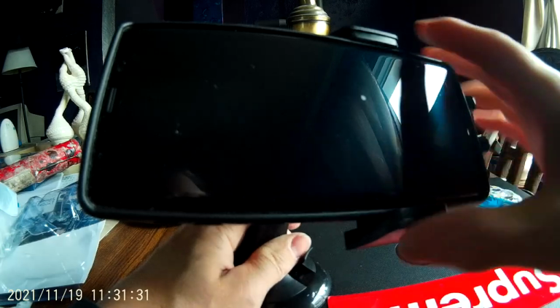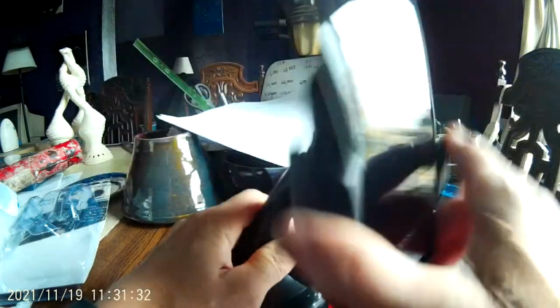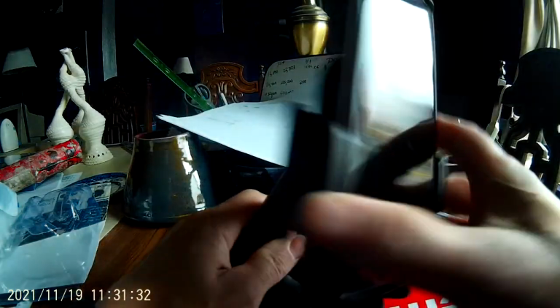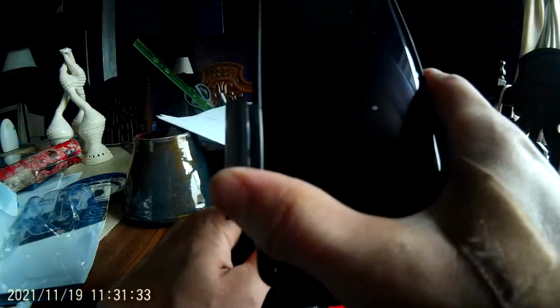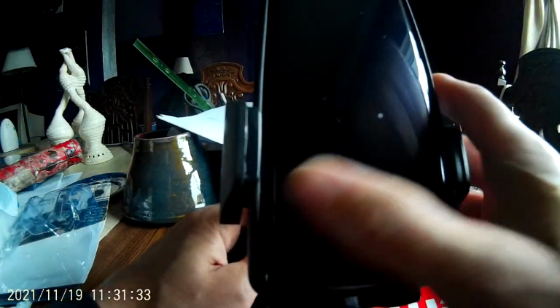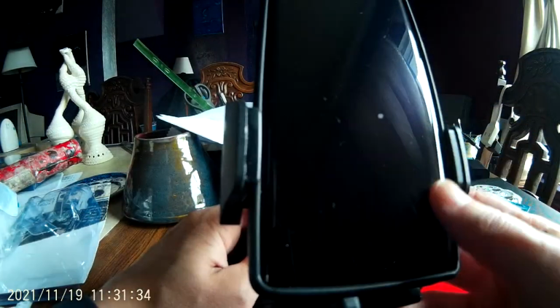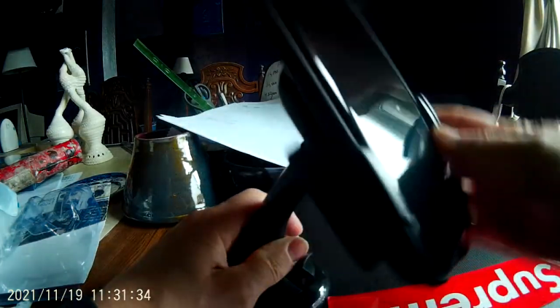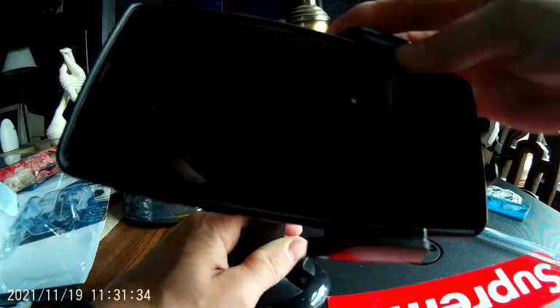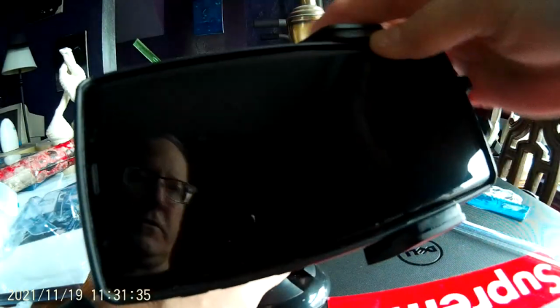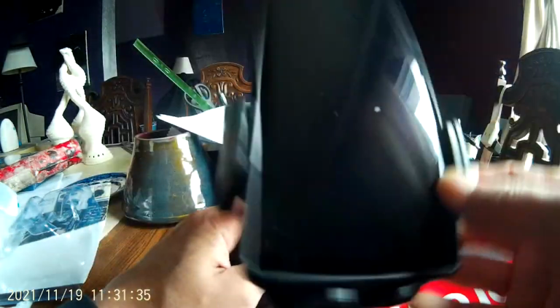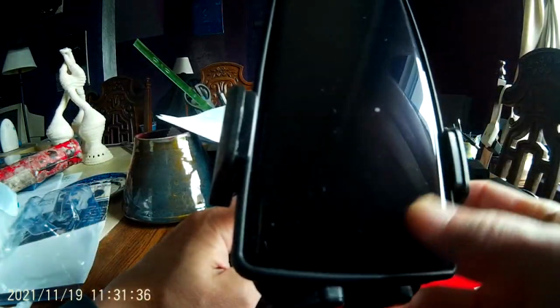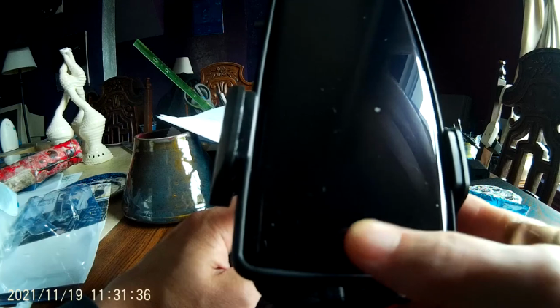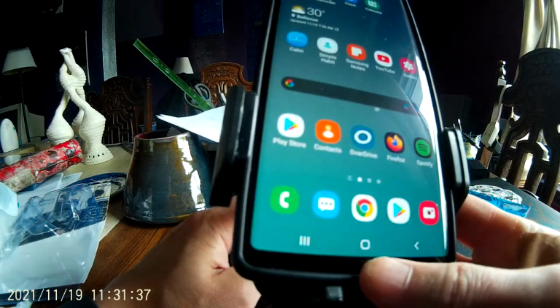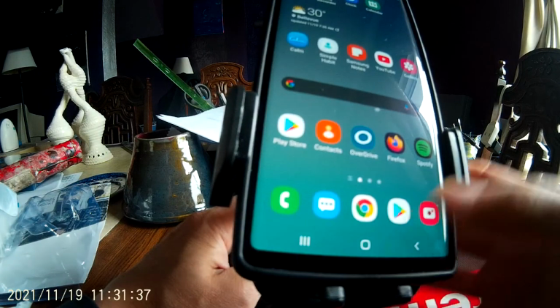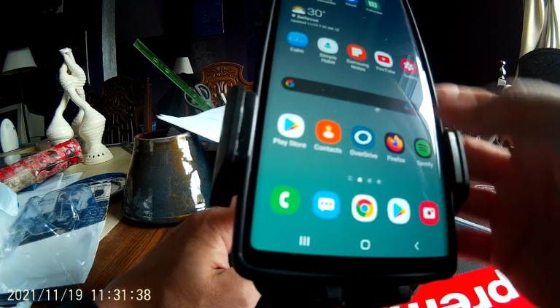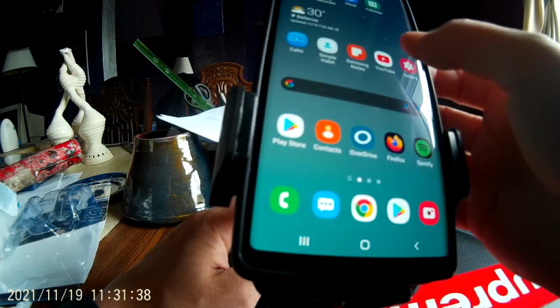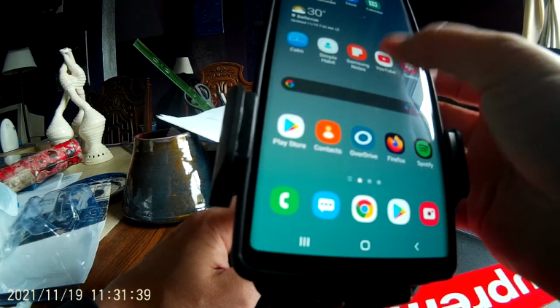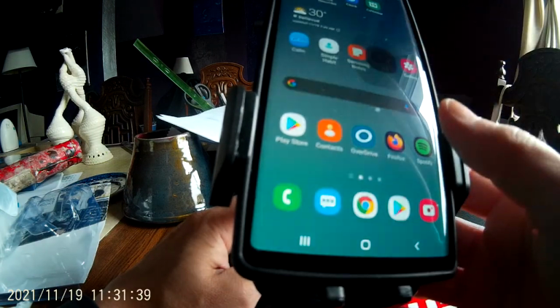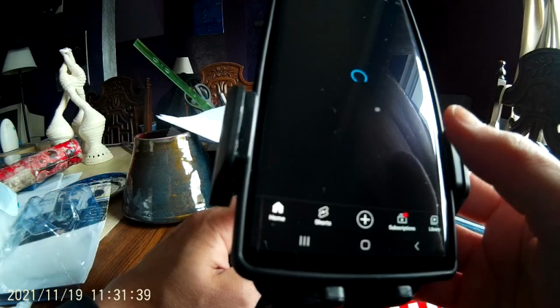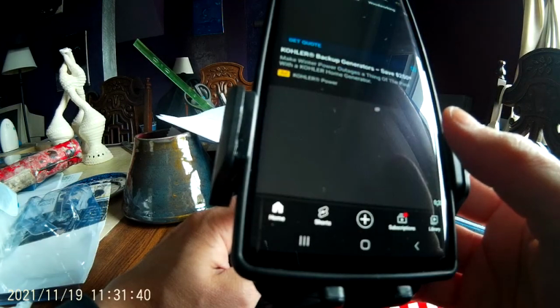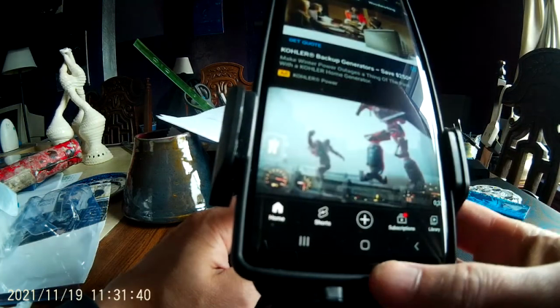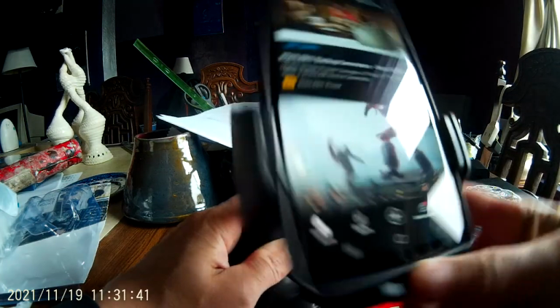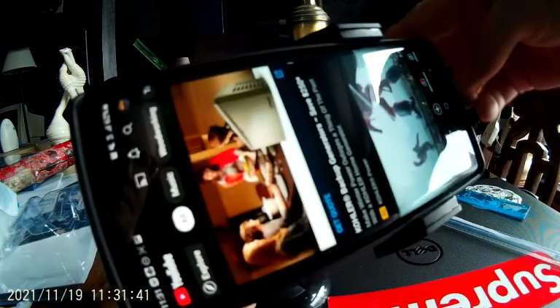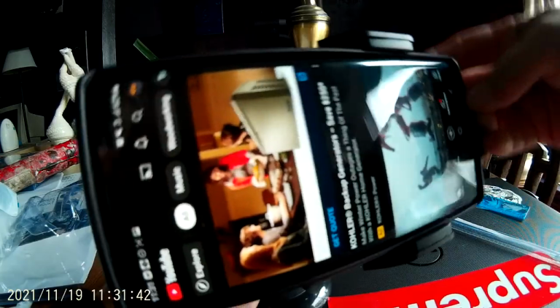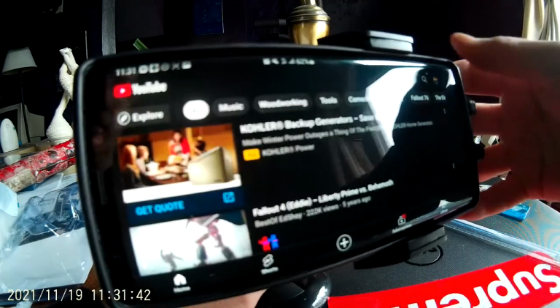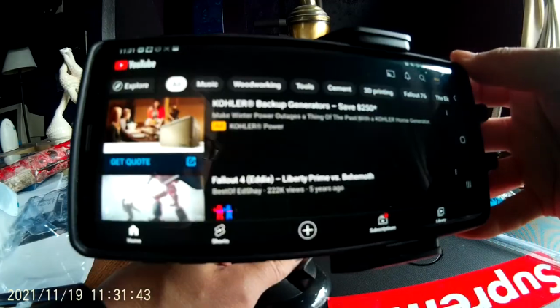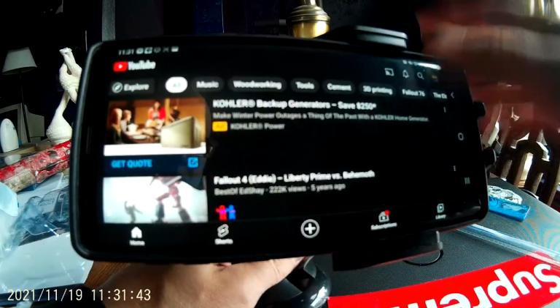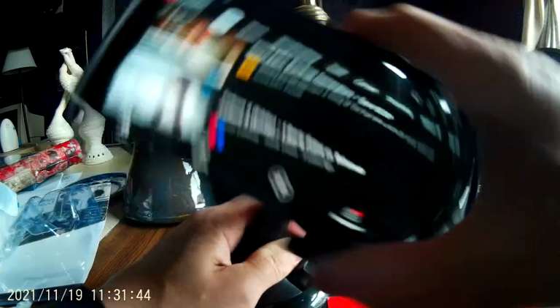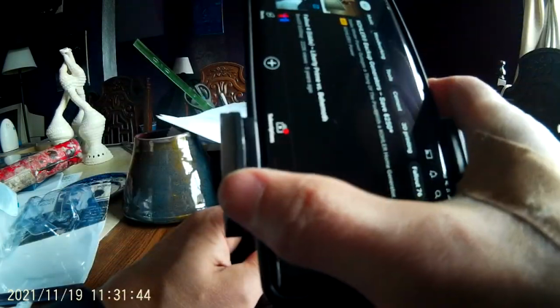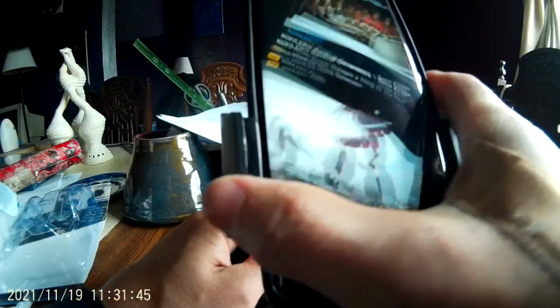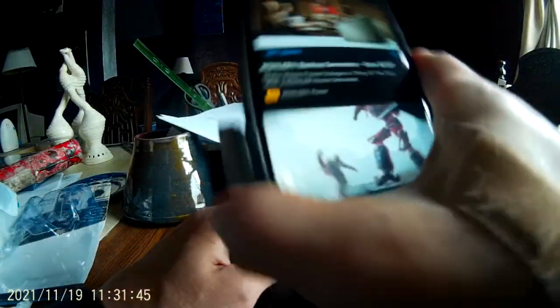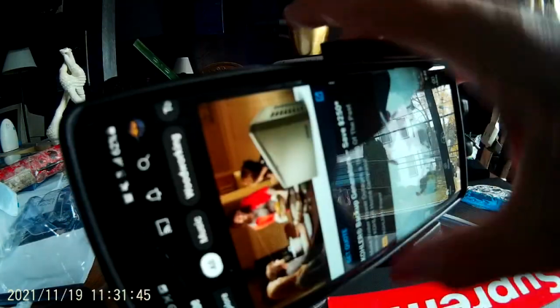Horizontal. Vertical. Horizontal. Vertical. So if you're in YouTube and you want to go like that, go like that. GPS, ready to rock and roll.